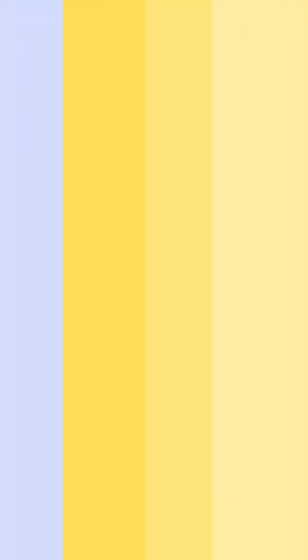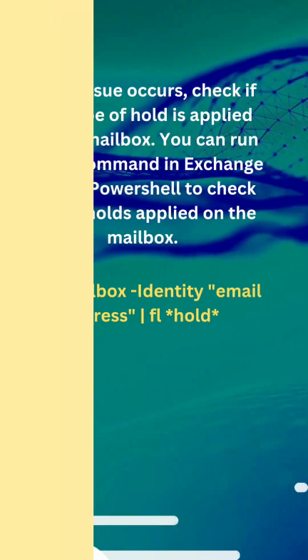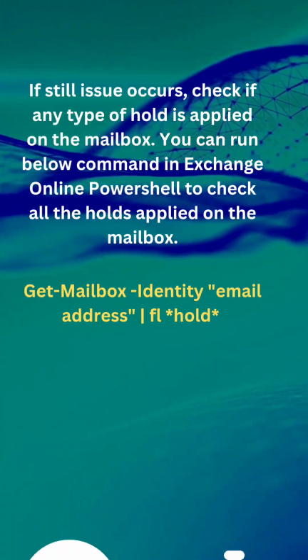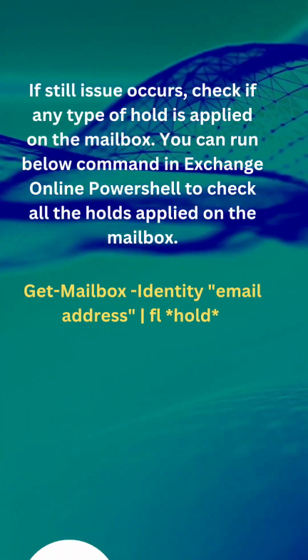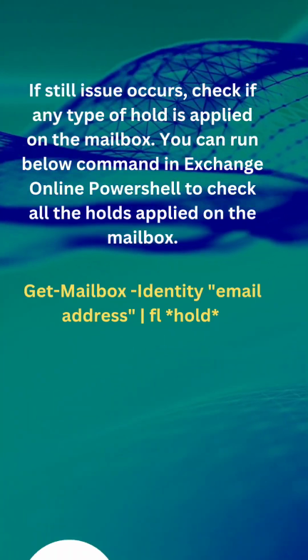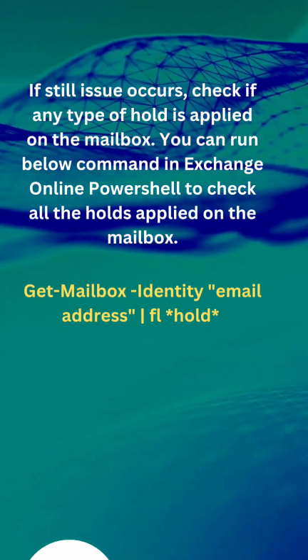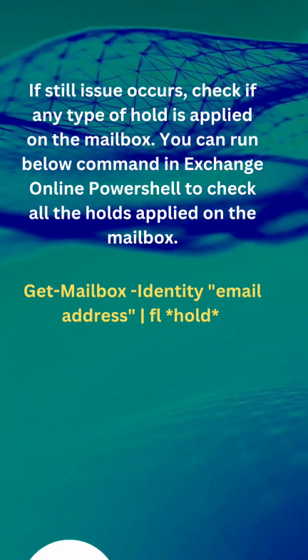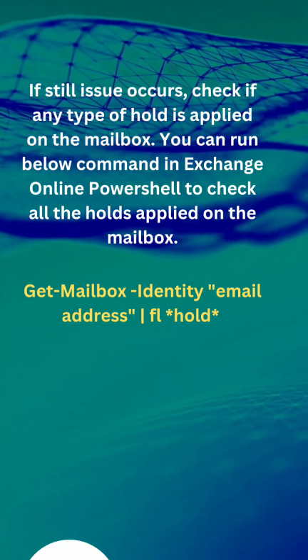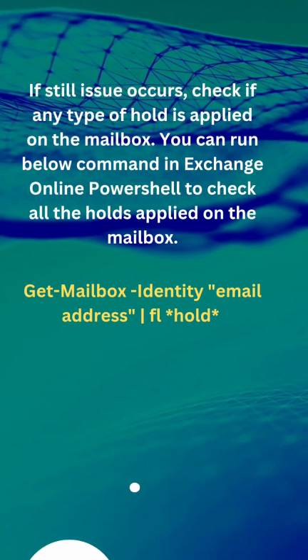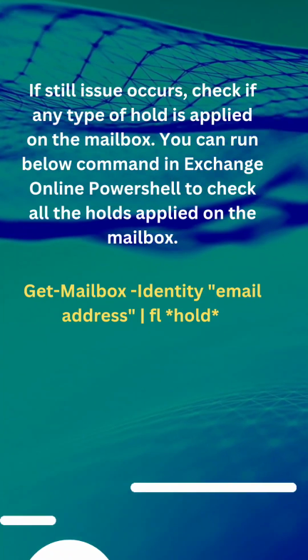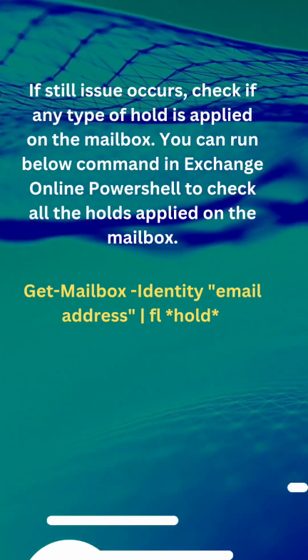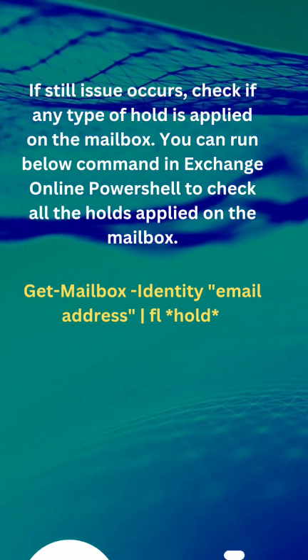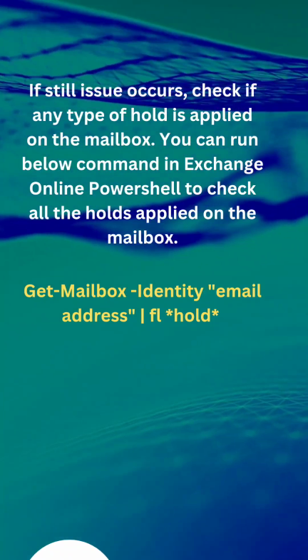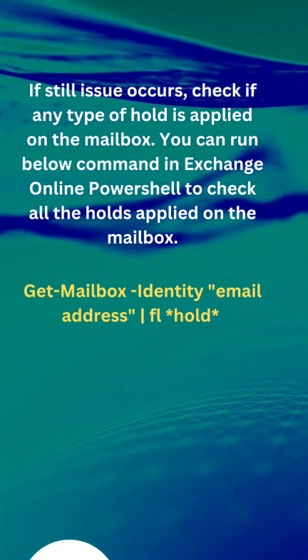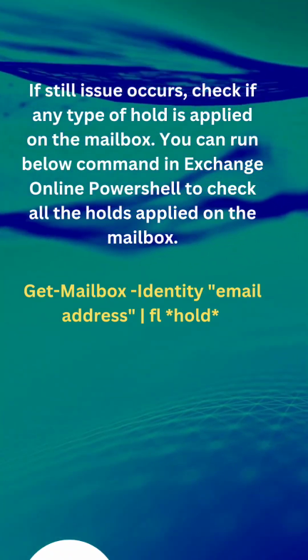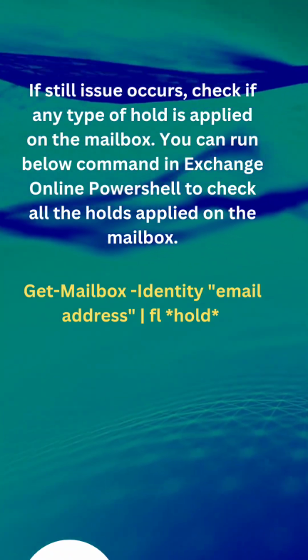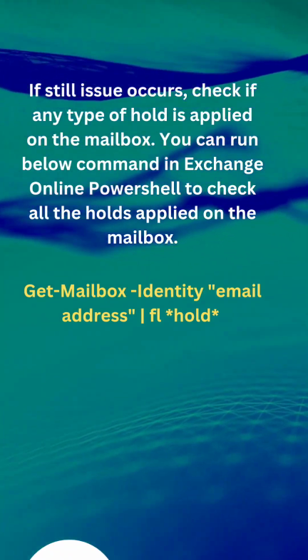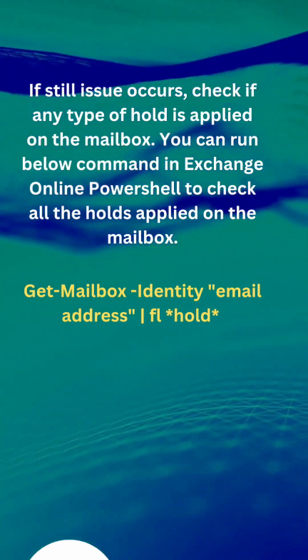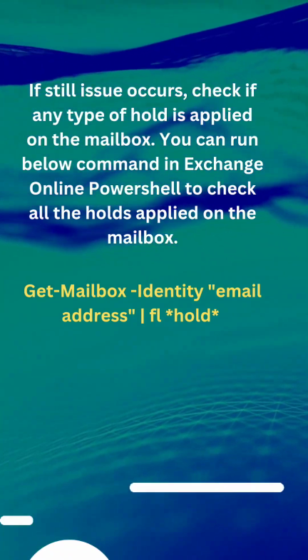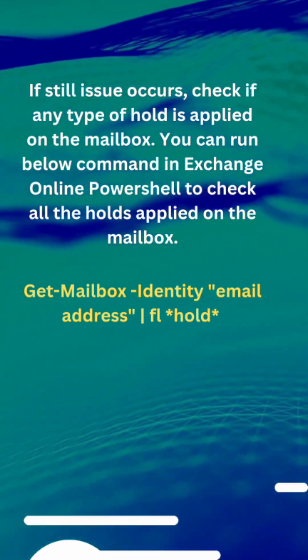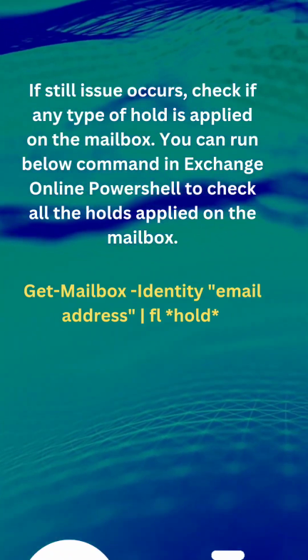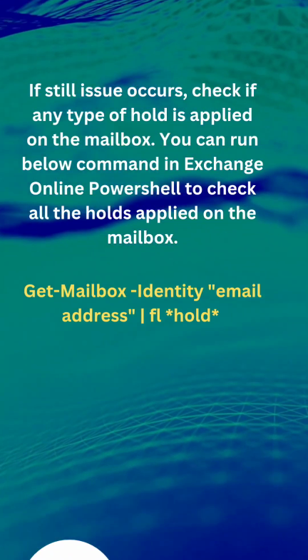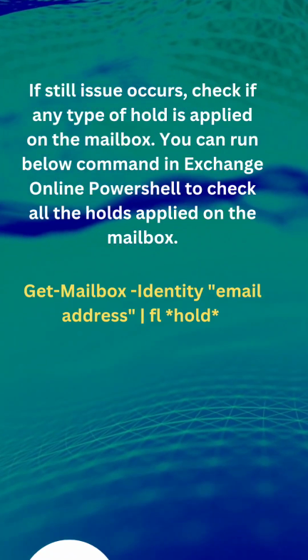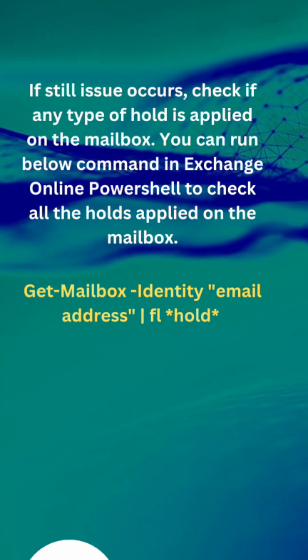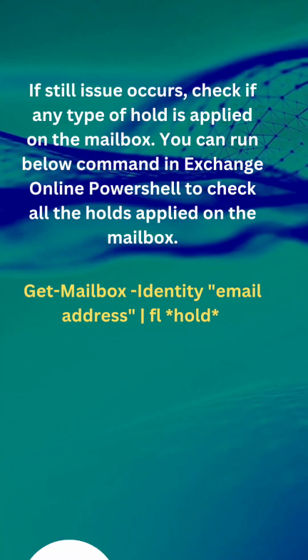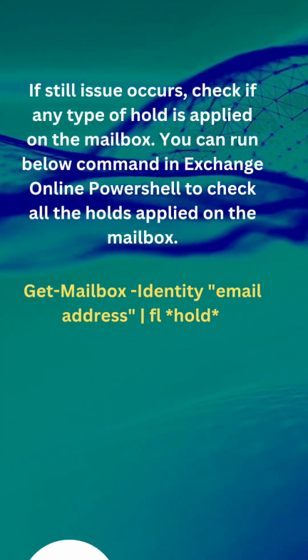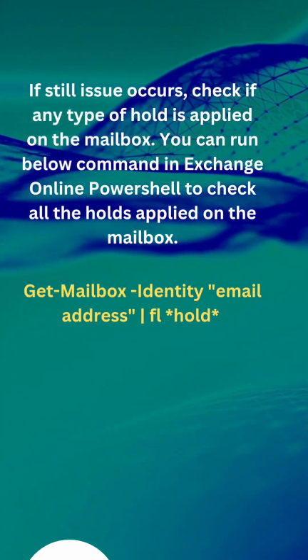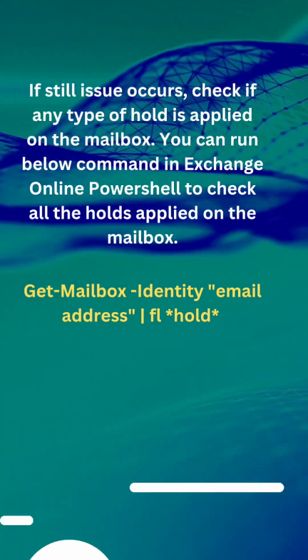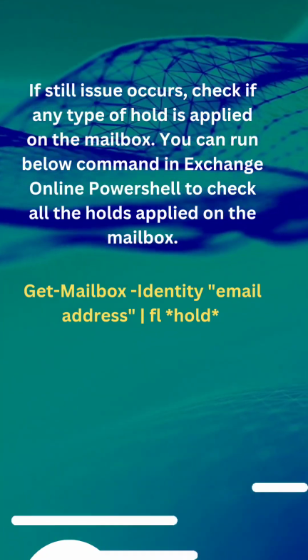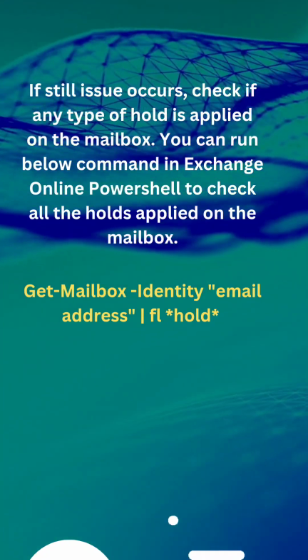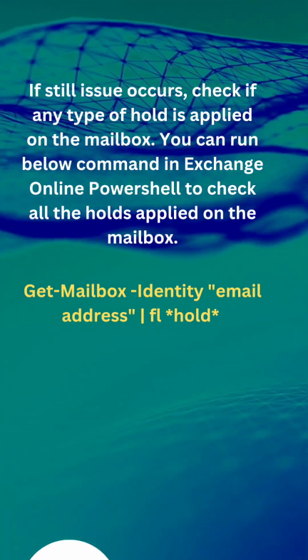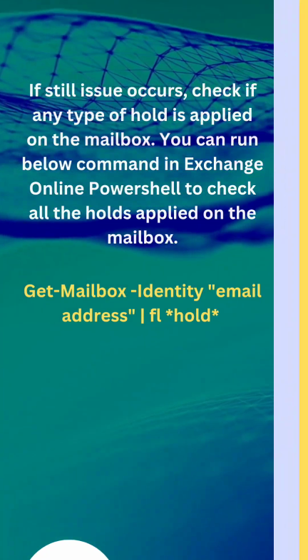If emails are still not getting deleted, then check if any type of hold is applied on the mailbox. You can run the below command in Exchange or in PowerShell to check all the holds applied on the mailbox.